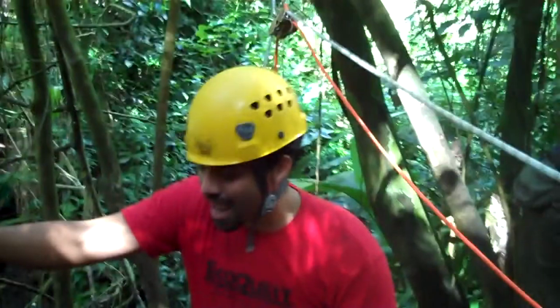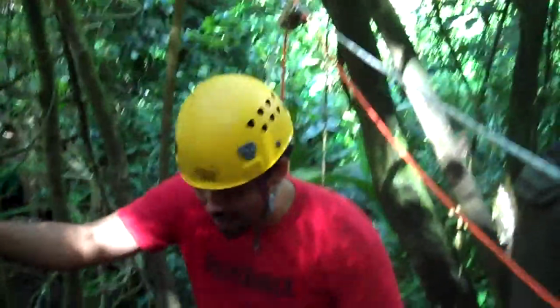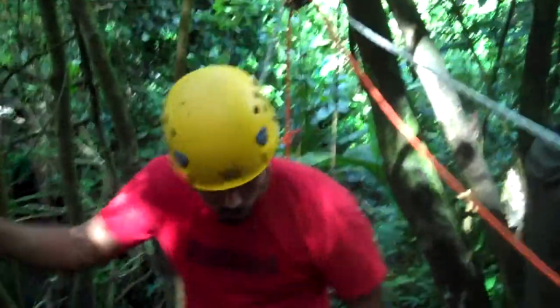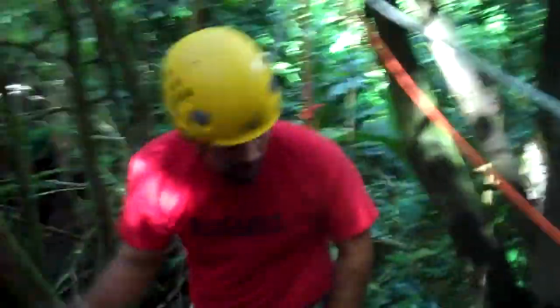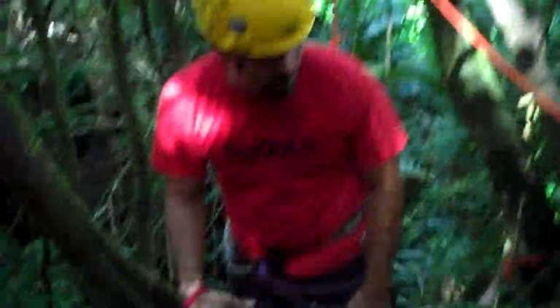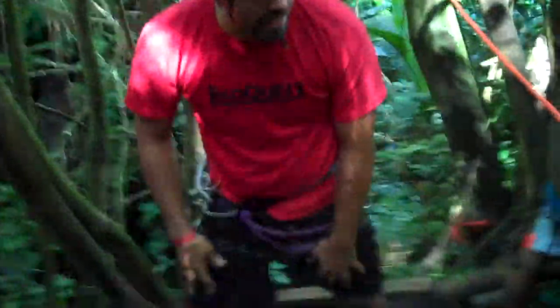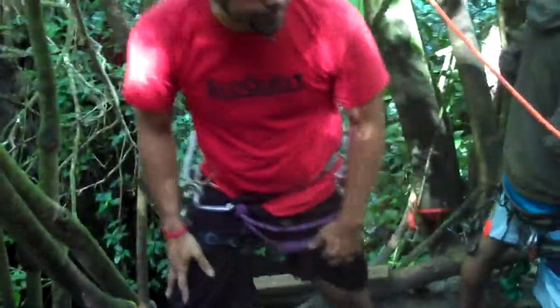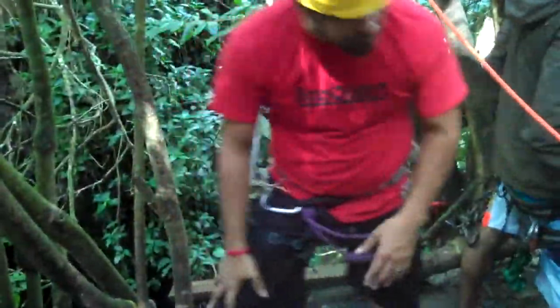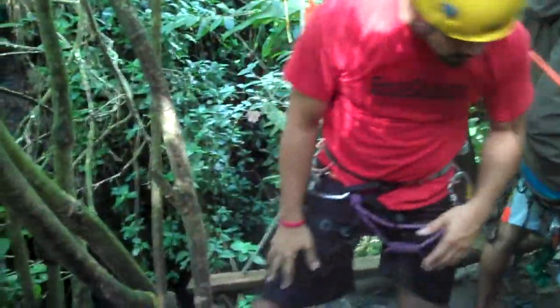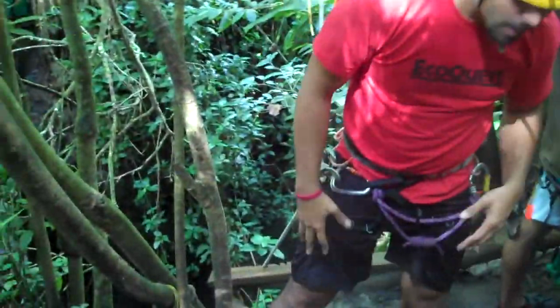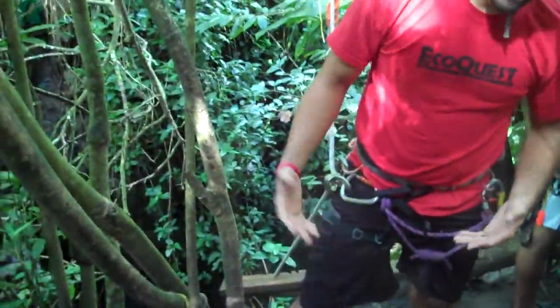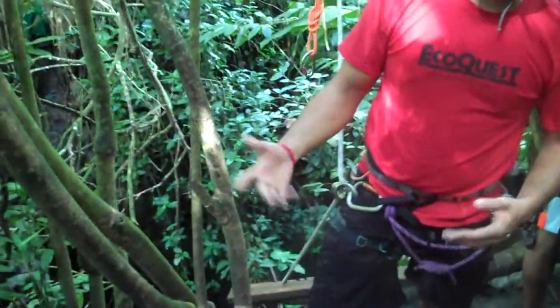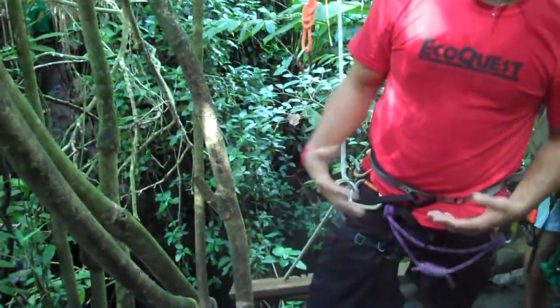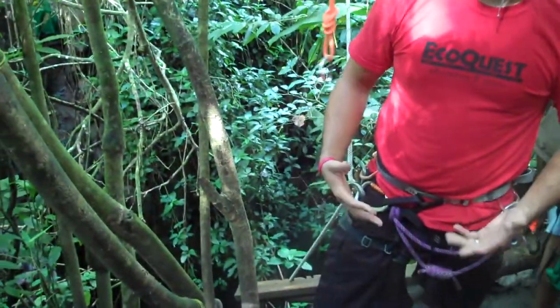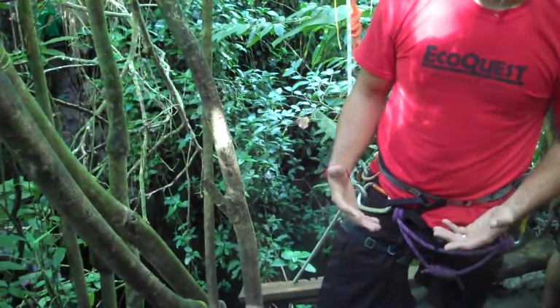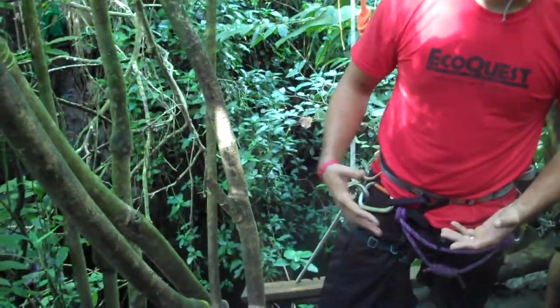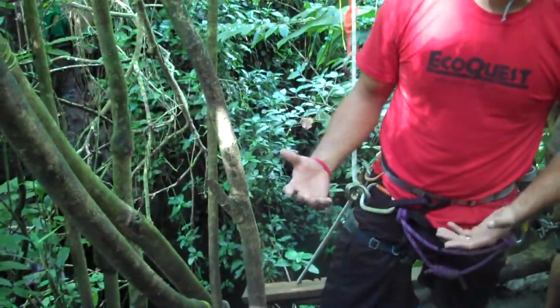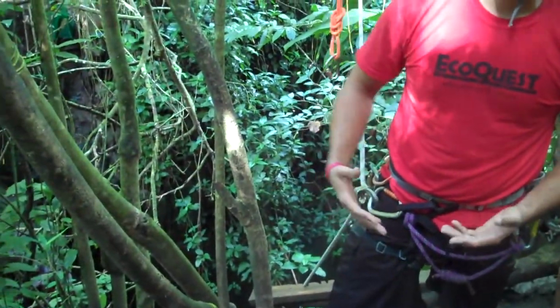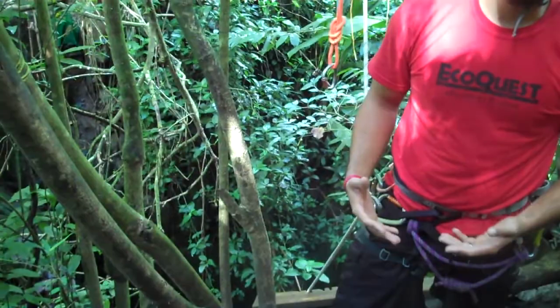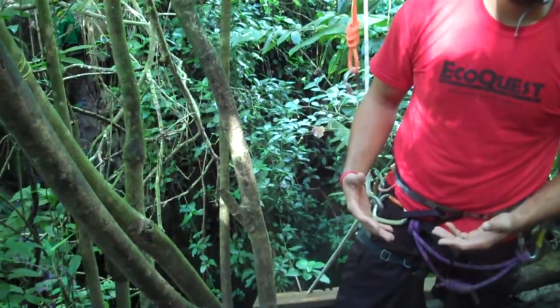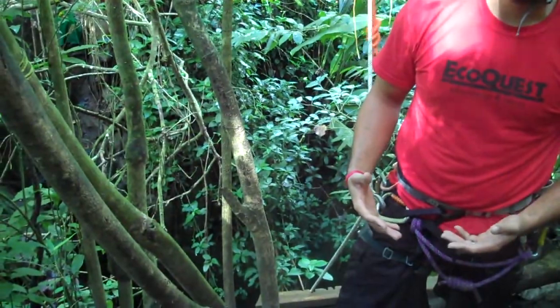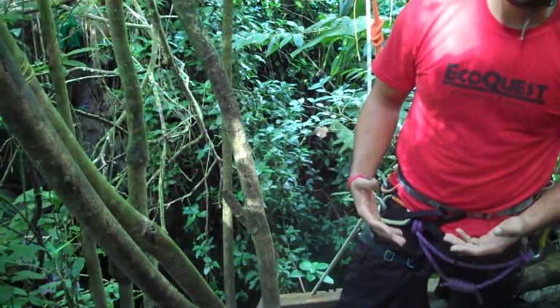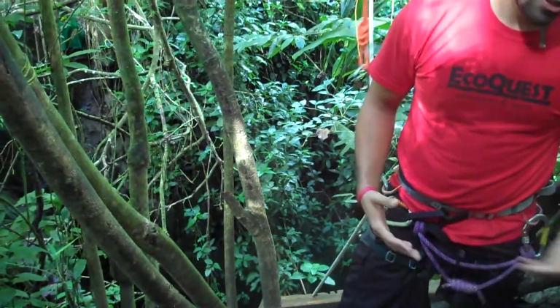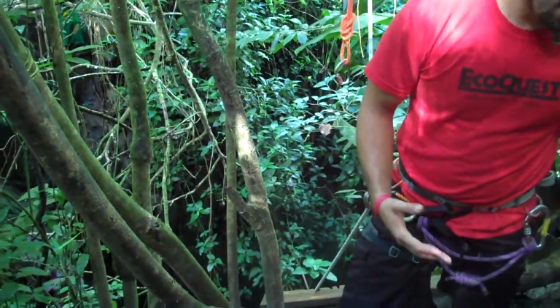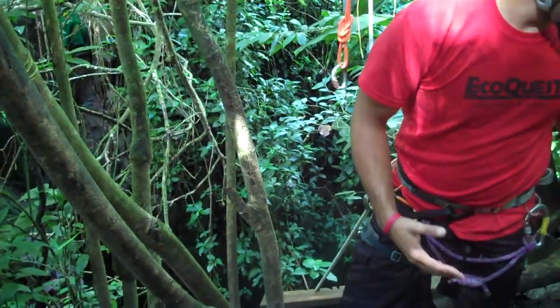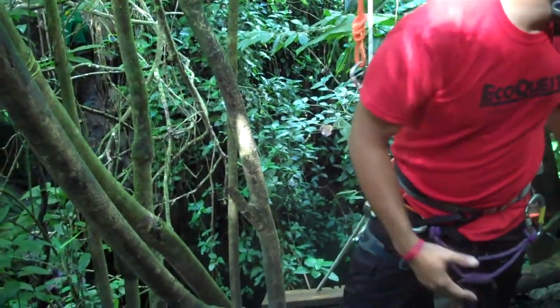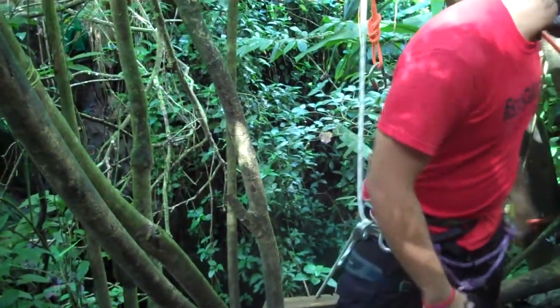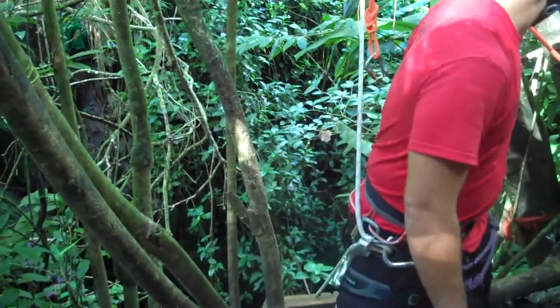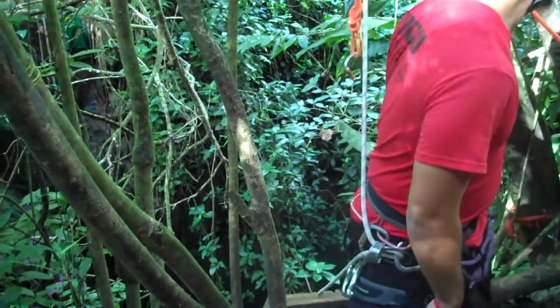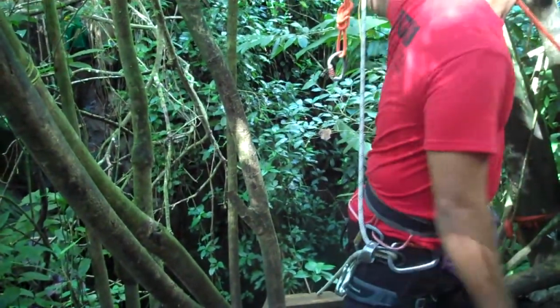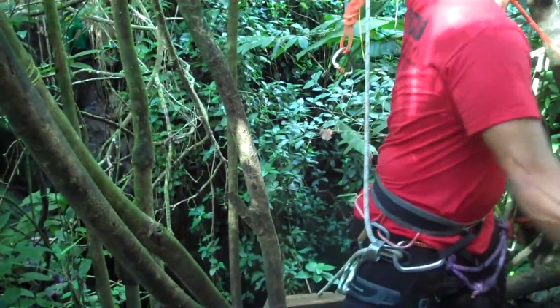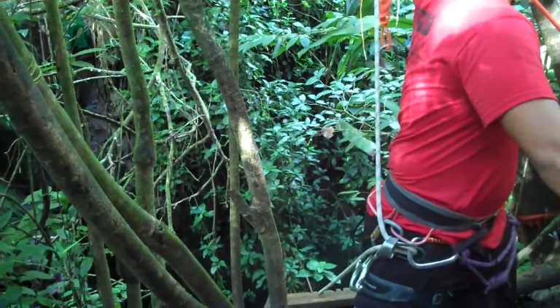Now guys, once you get right here, I'm gonna double check your harness, I'm gonna put the belay device in there. You're gonna have a safety line right here.